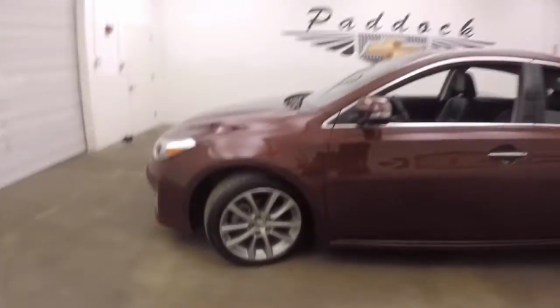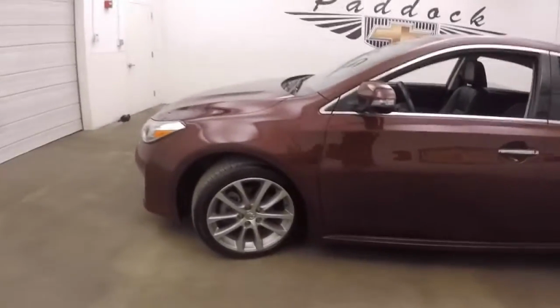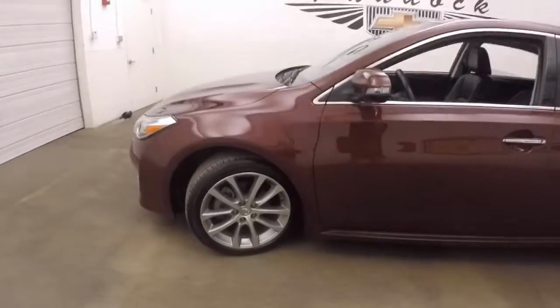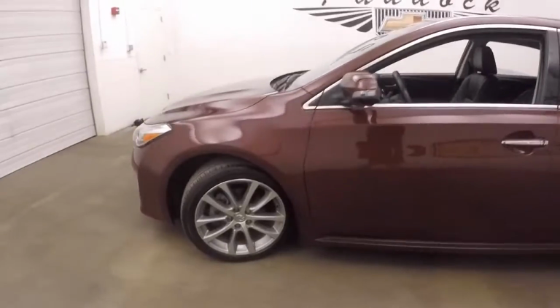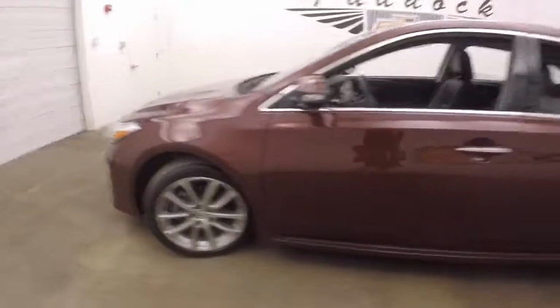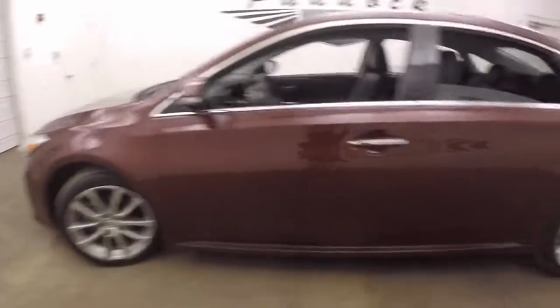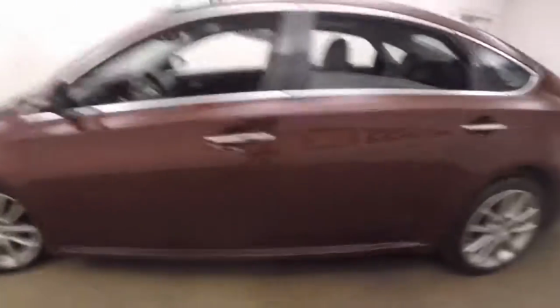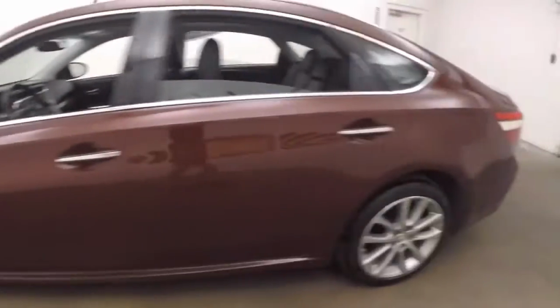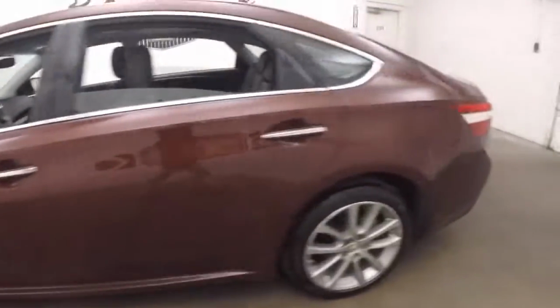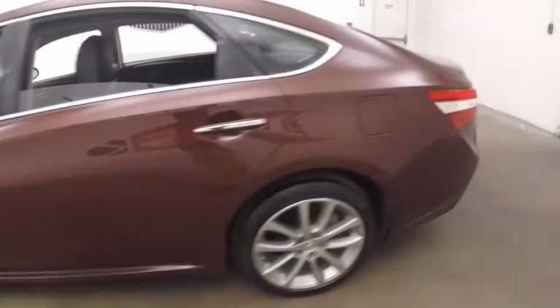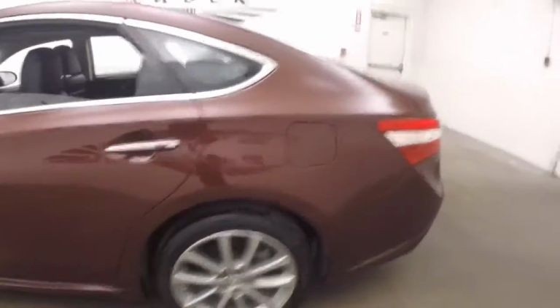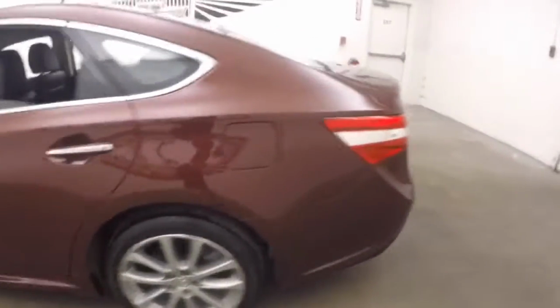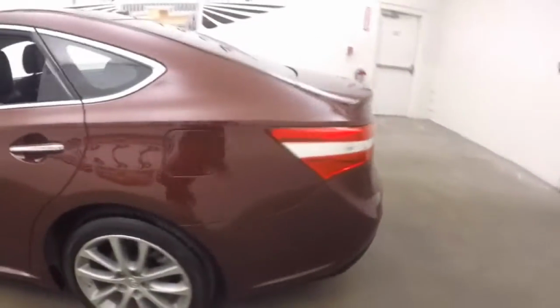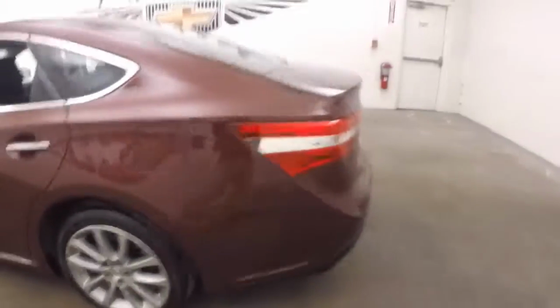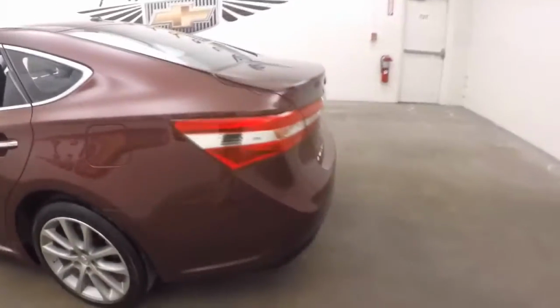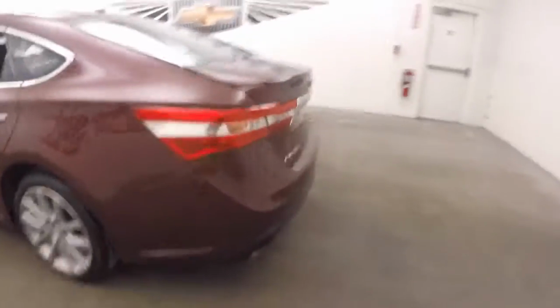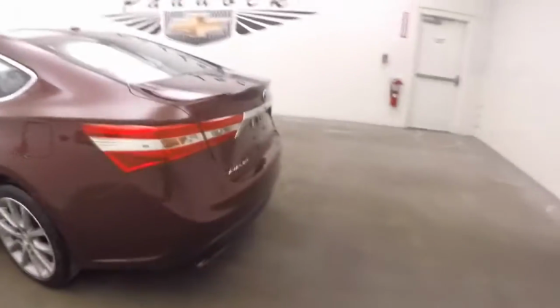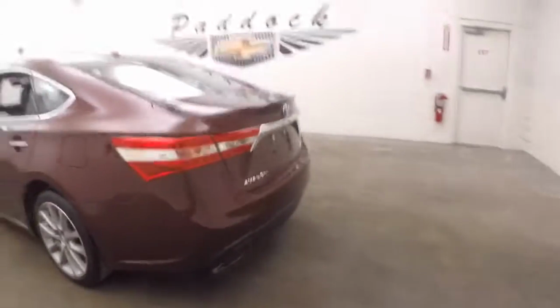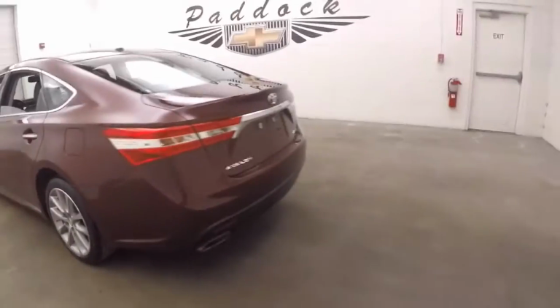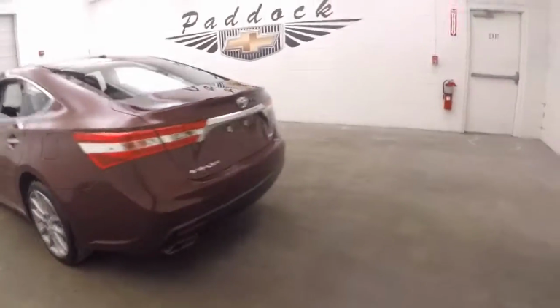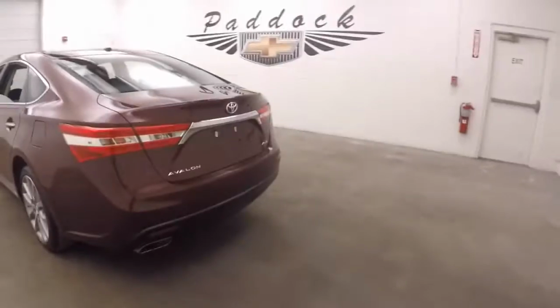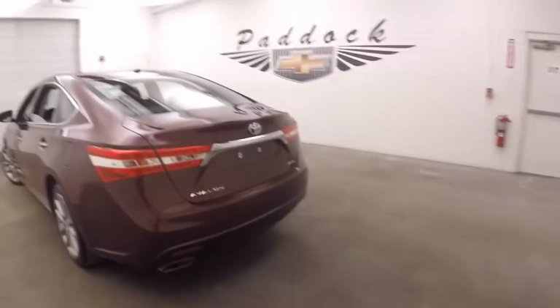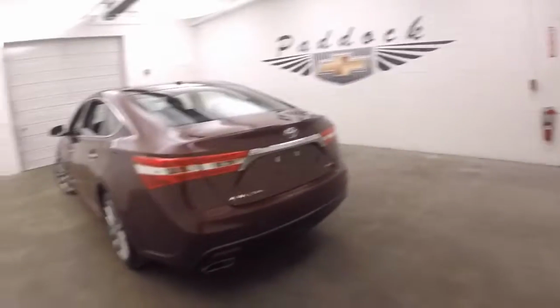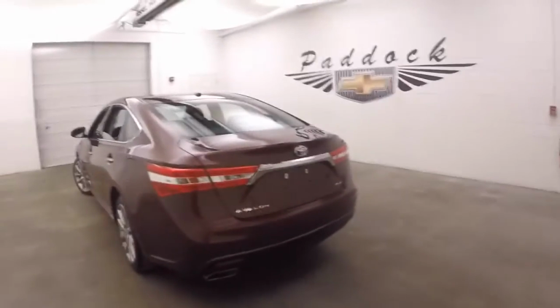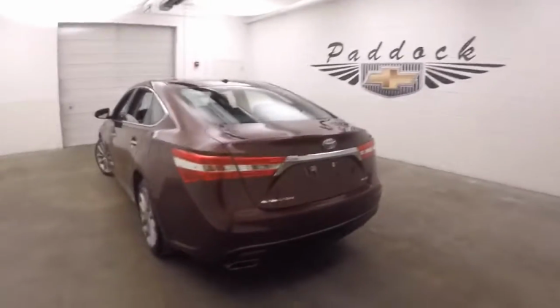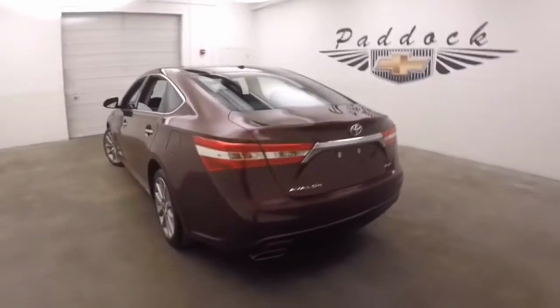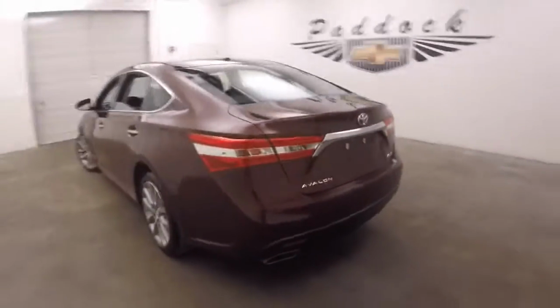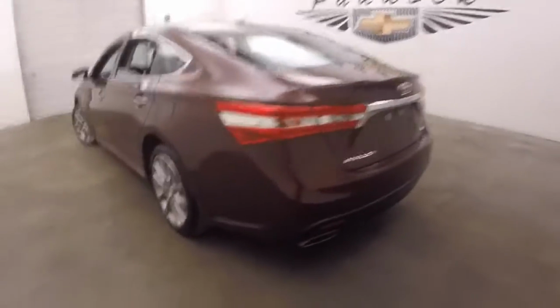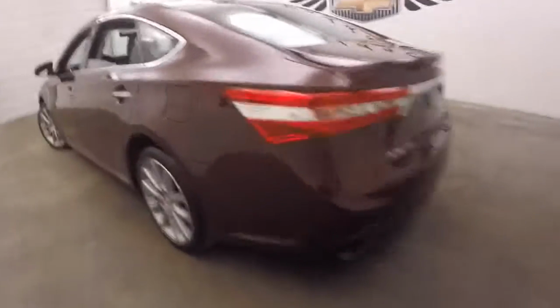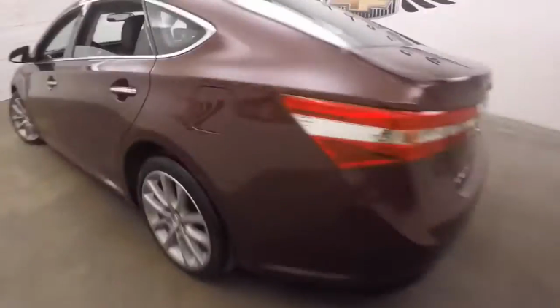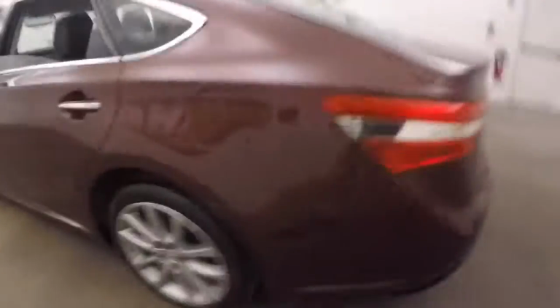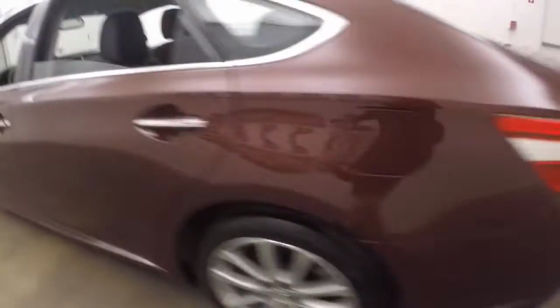It has nice alloy wheels and good tires. The car is nice and straight. This is the XLE version, with dual exhaust coming out the back.